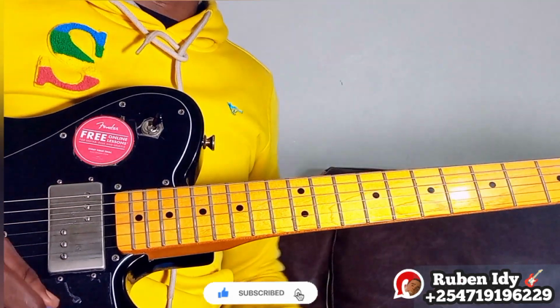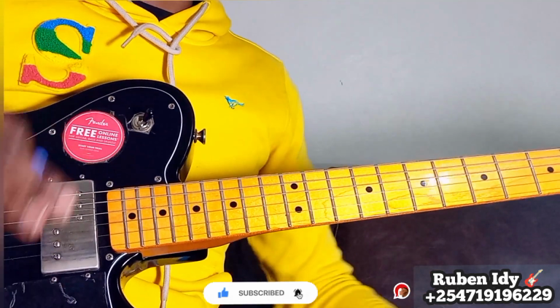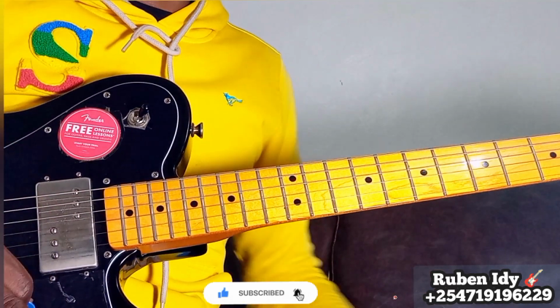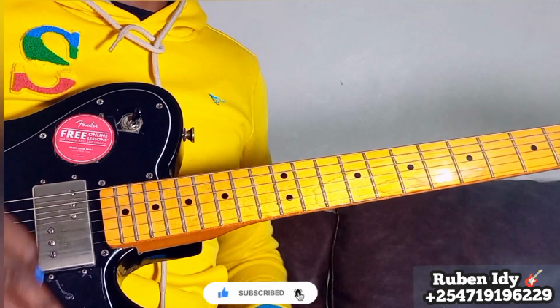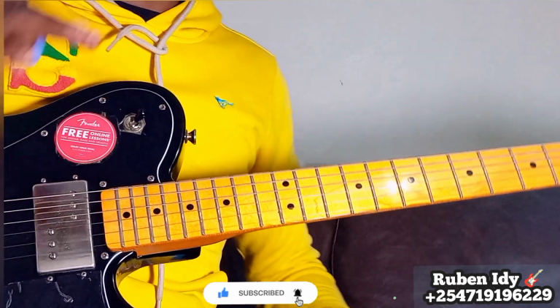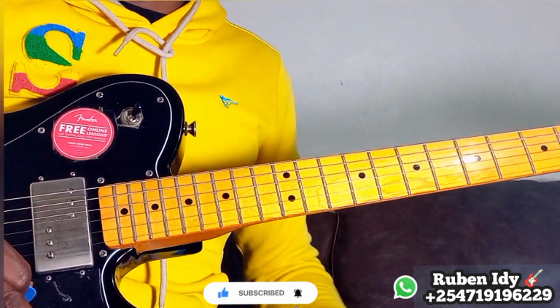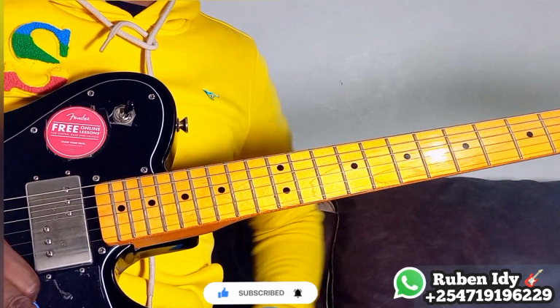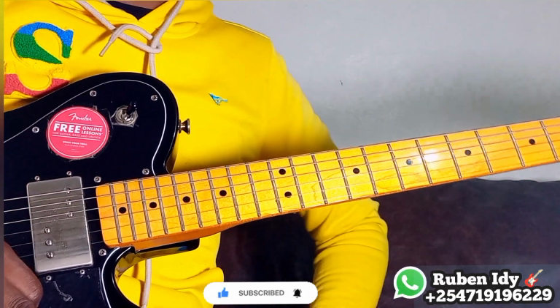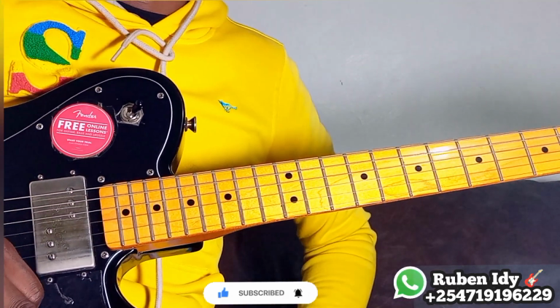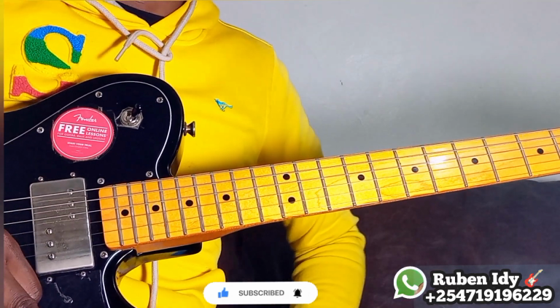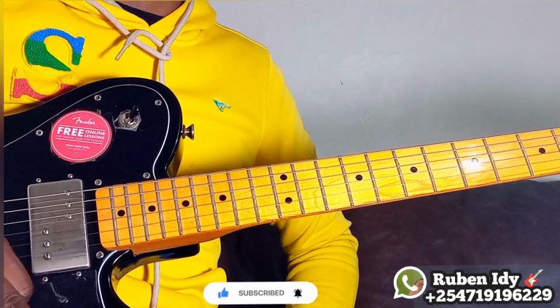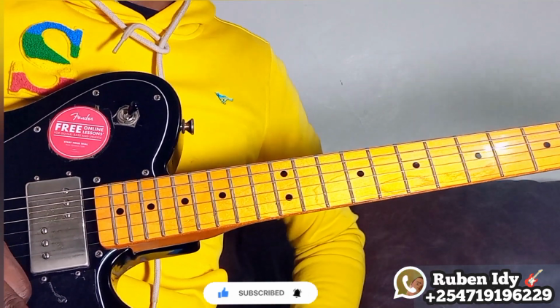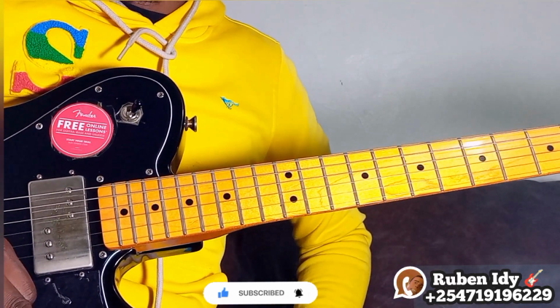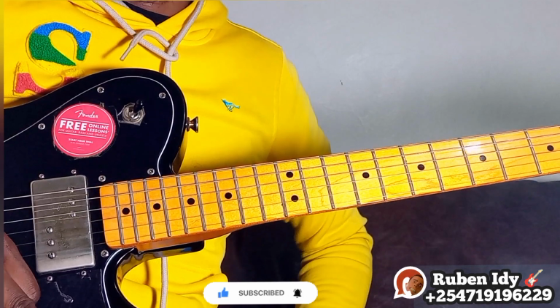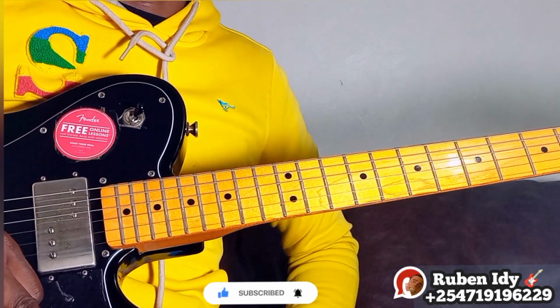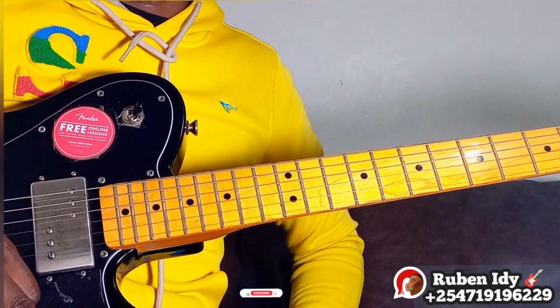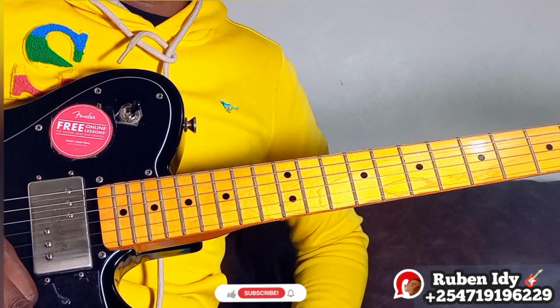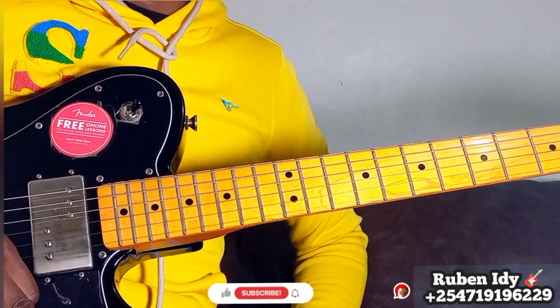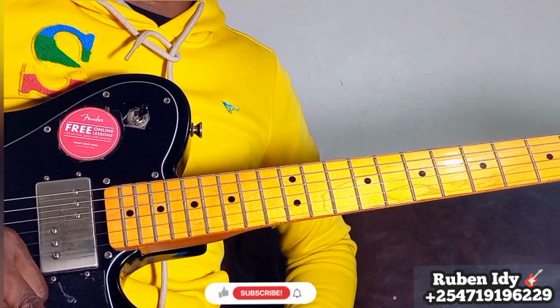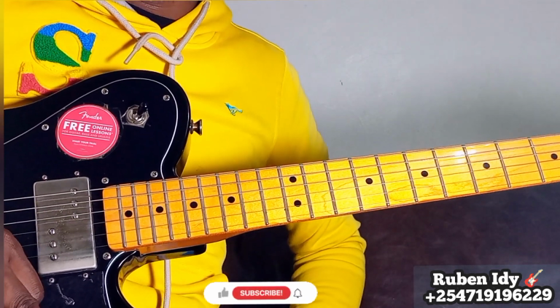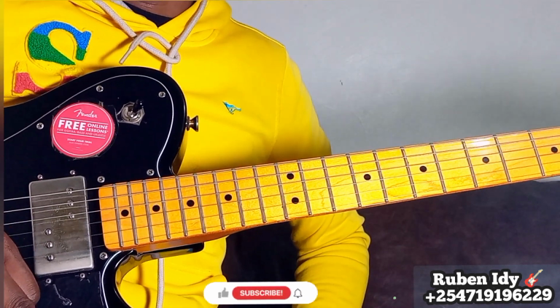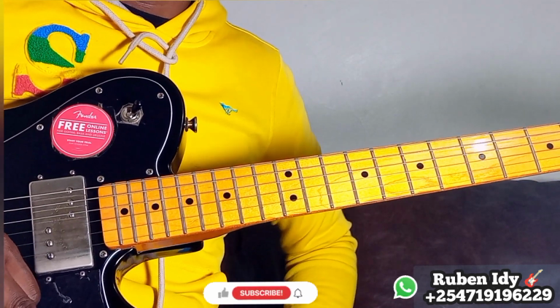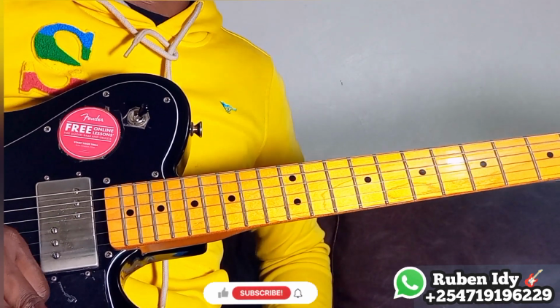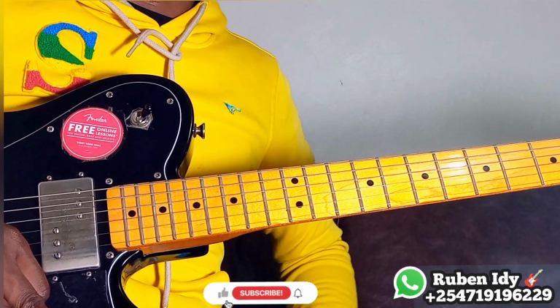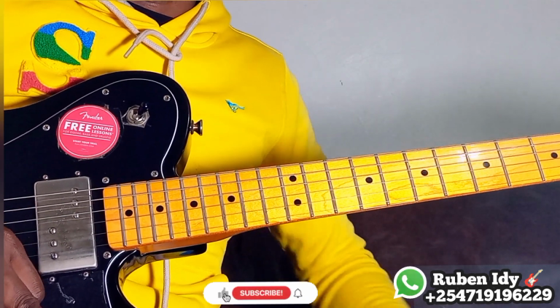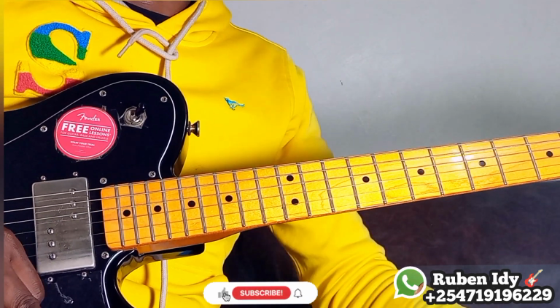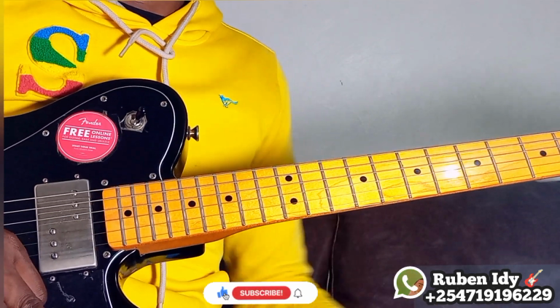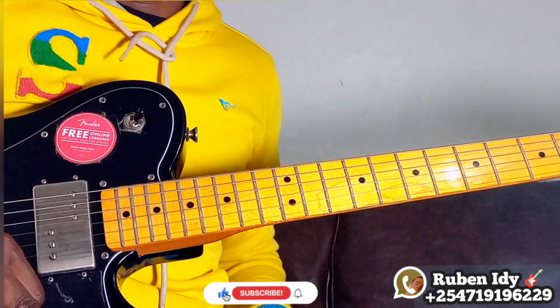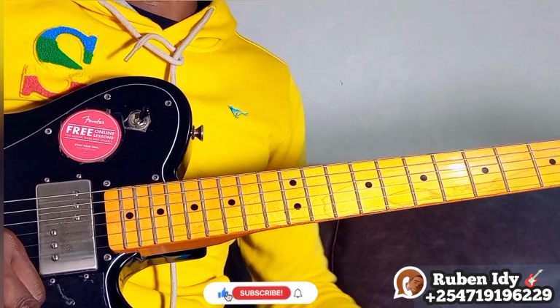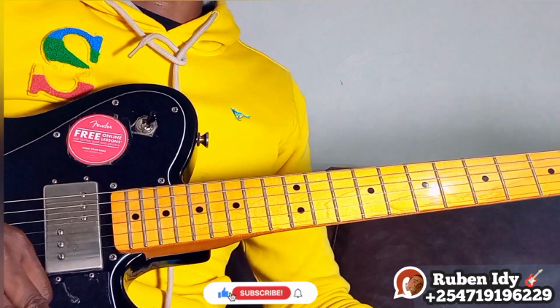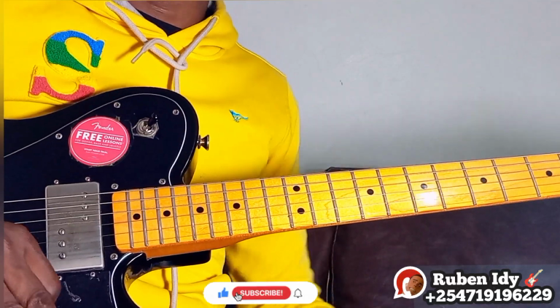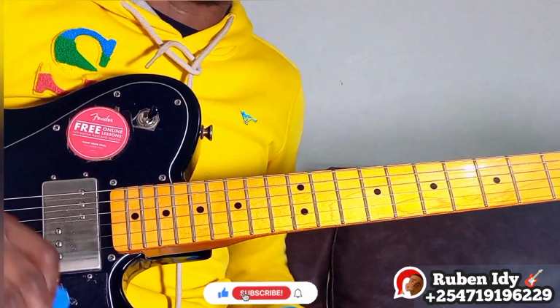Okay, thank you for watching. Please subscribe, share, like, and comment. Please write us on WhatsApp for private lessons, and please consider giving a donation to our PayPal link to support us. Okay, be blessed.